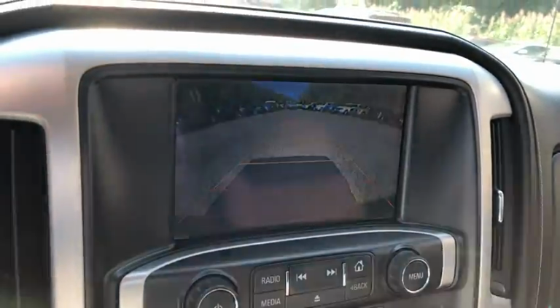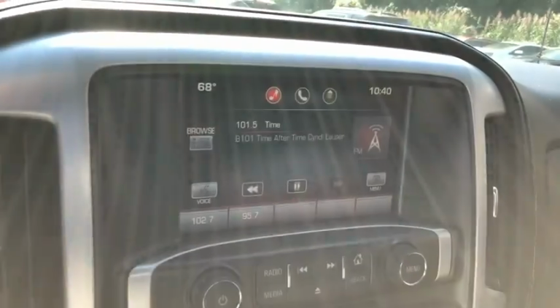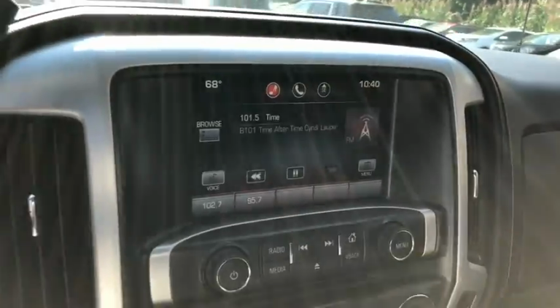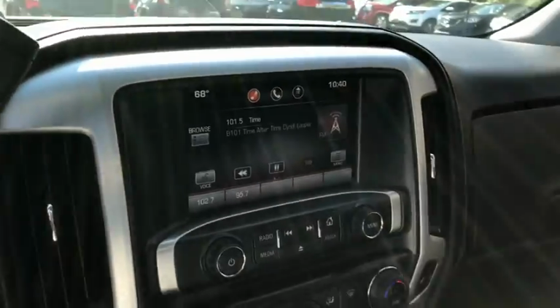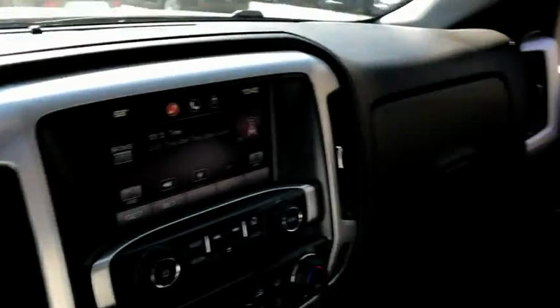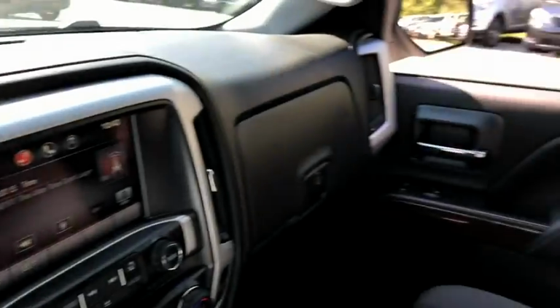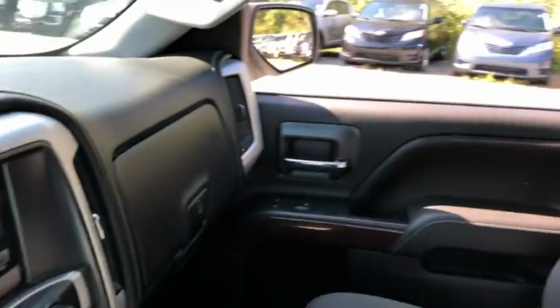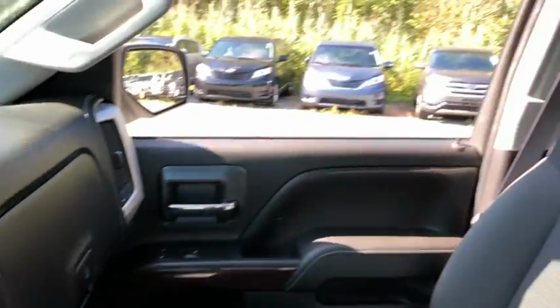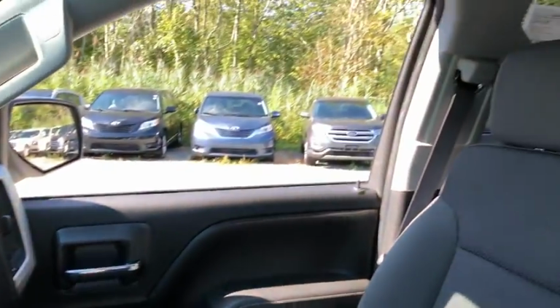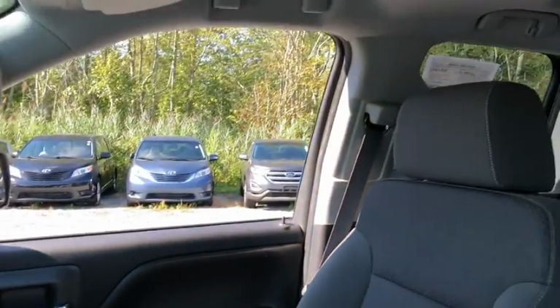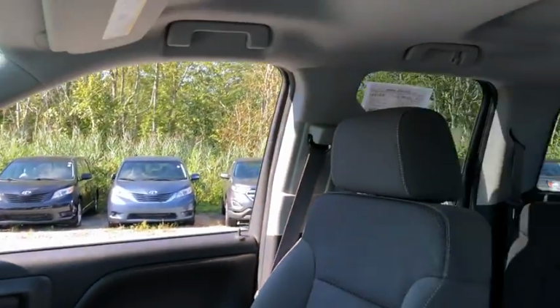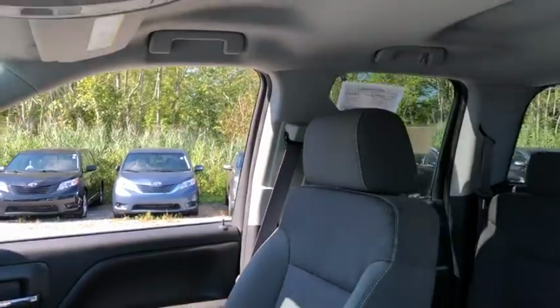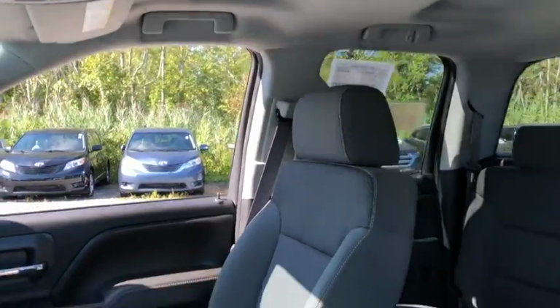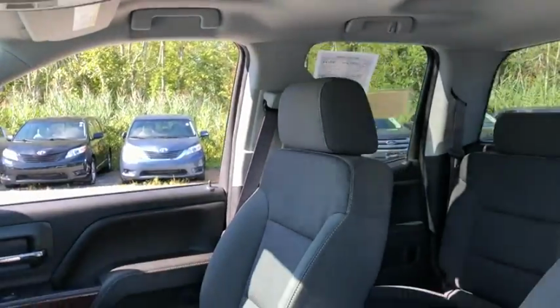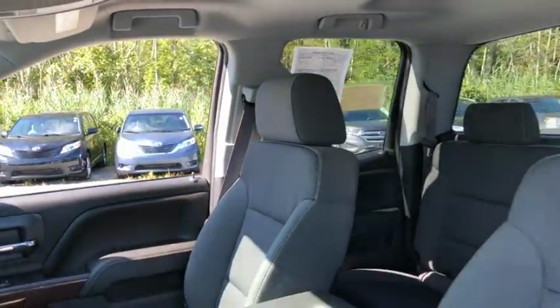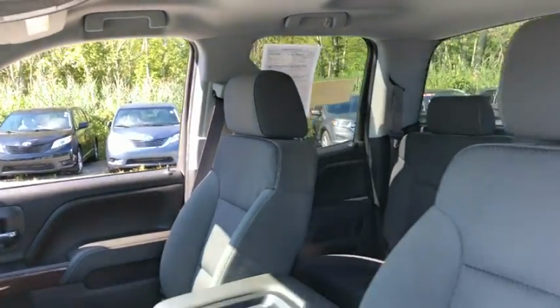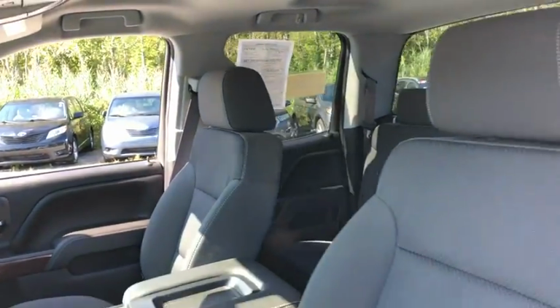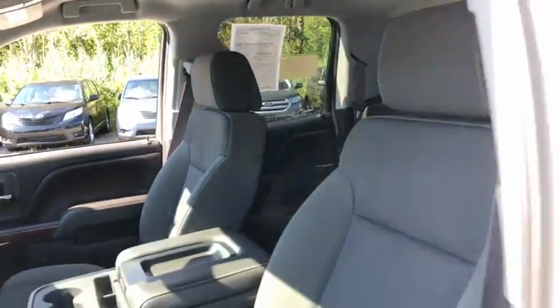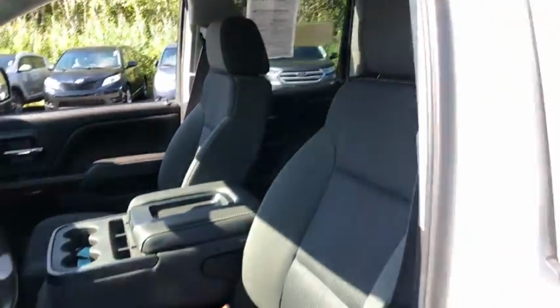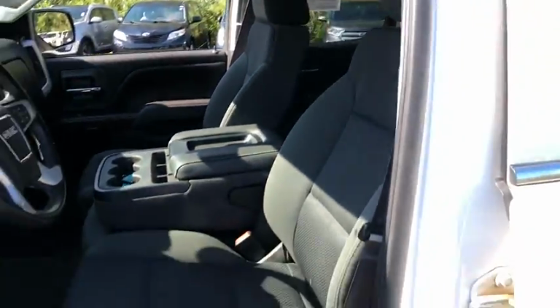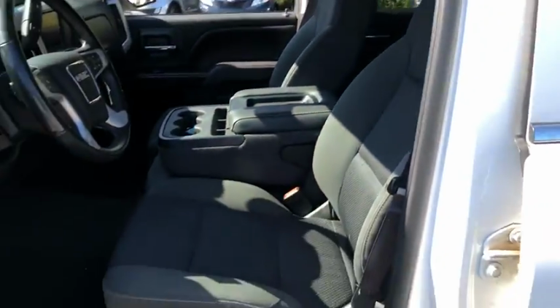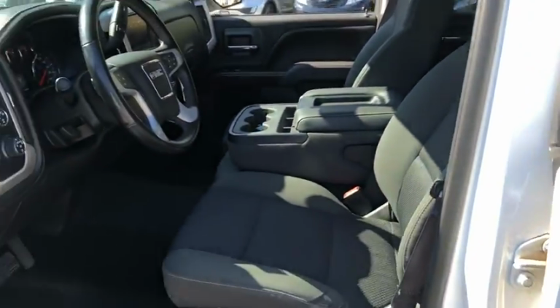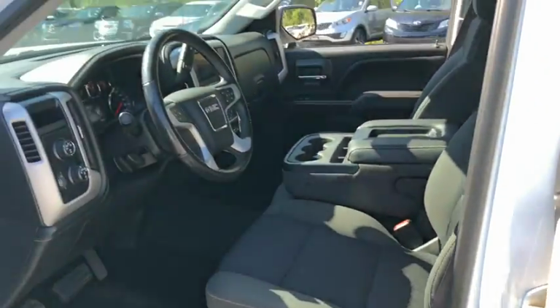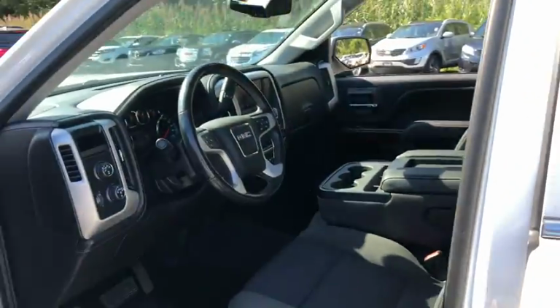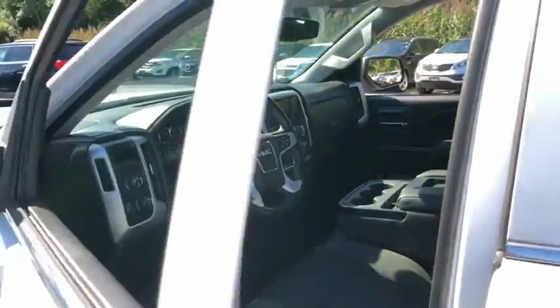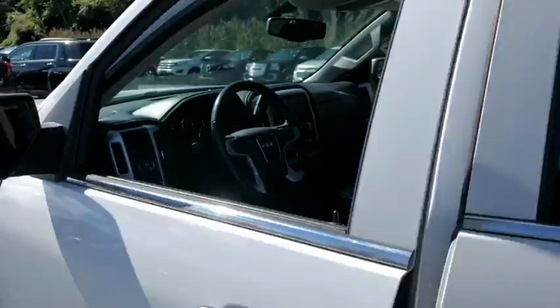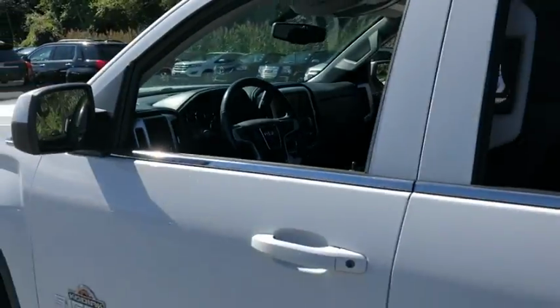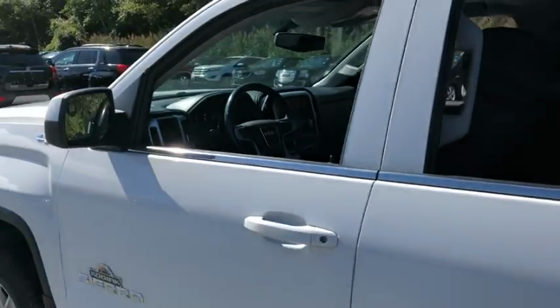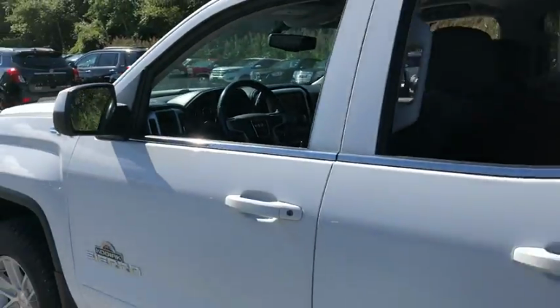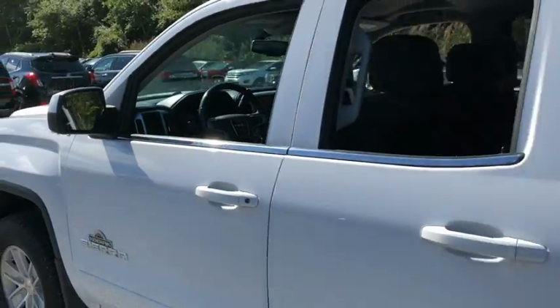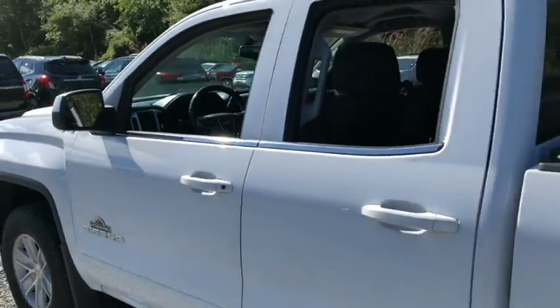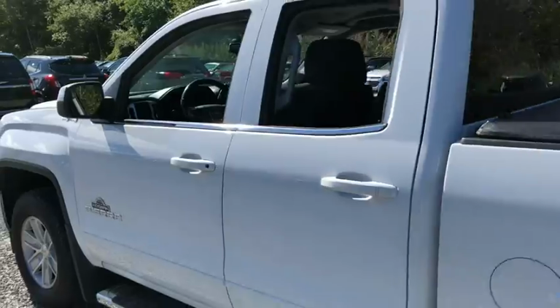Tachometer, daytime running lights, speed proportional power steering, head-up display, power heated outside mirrors, privacy glass.